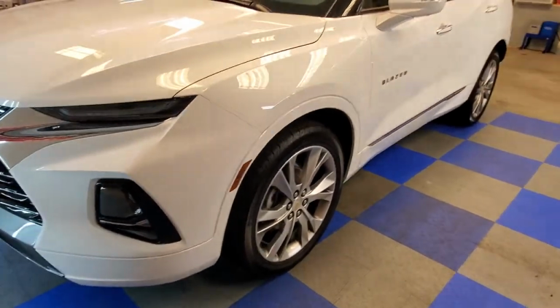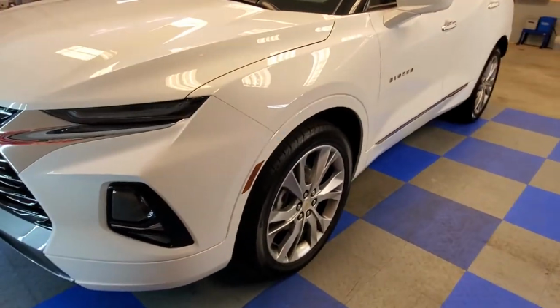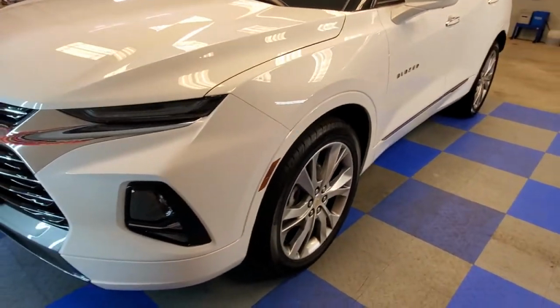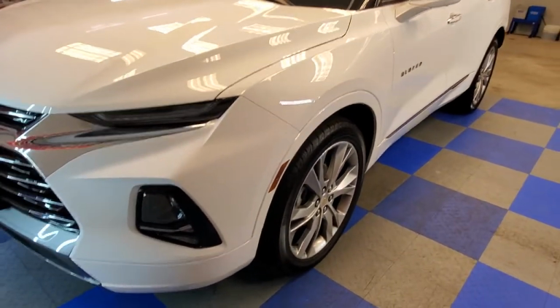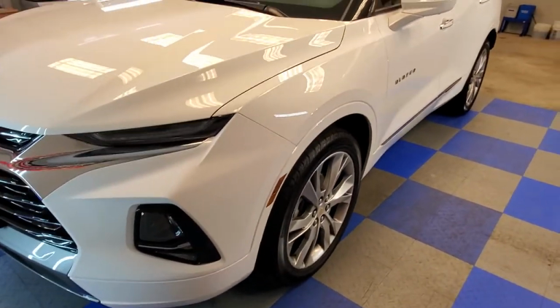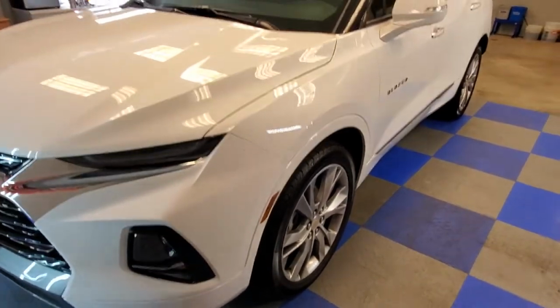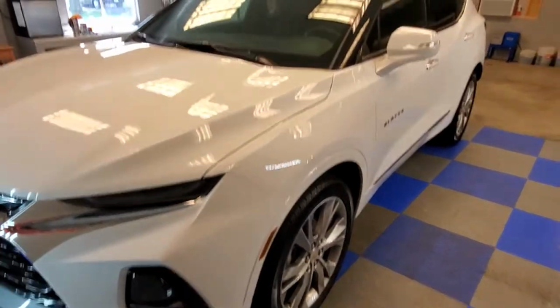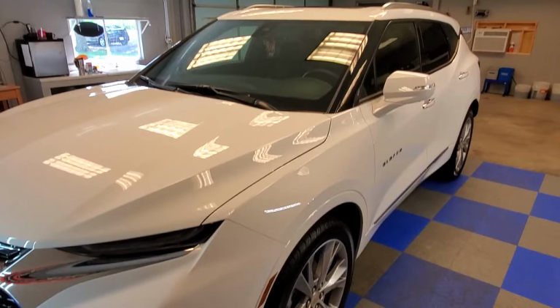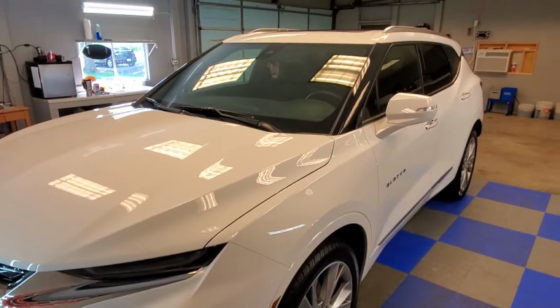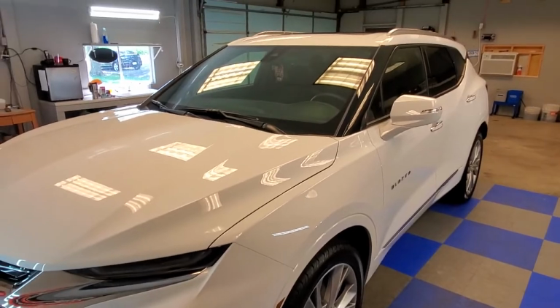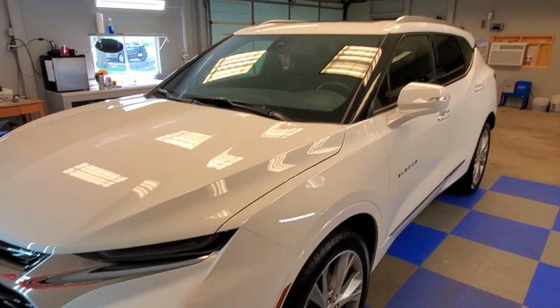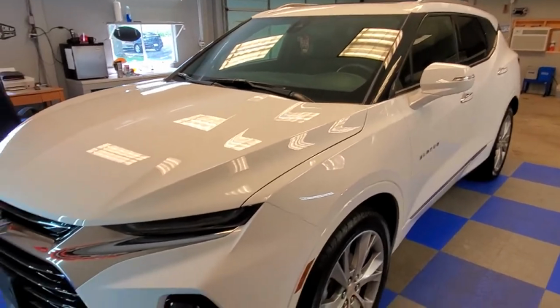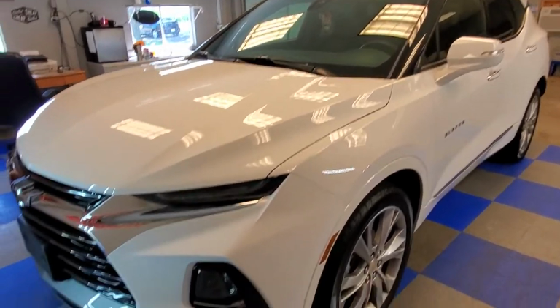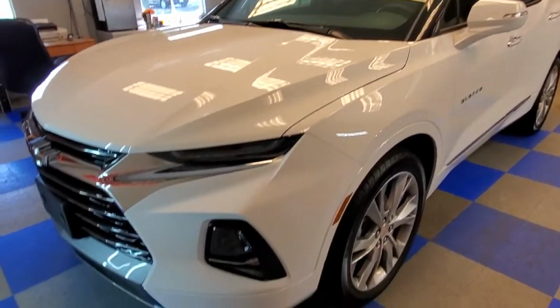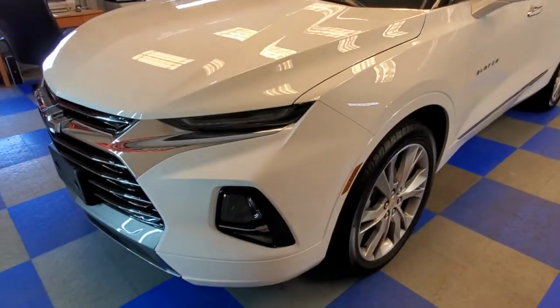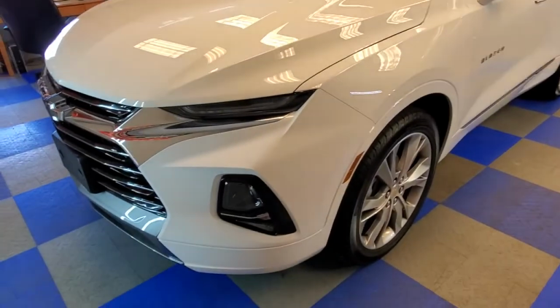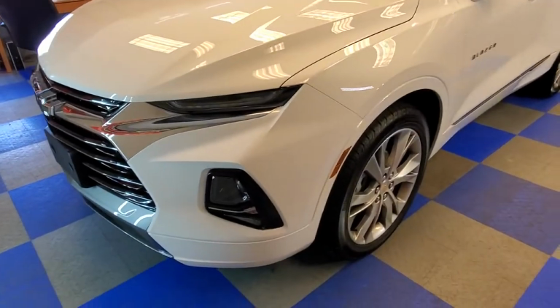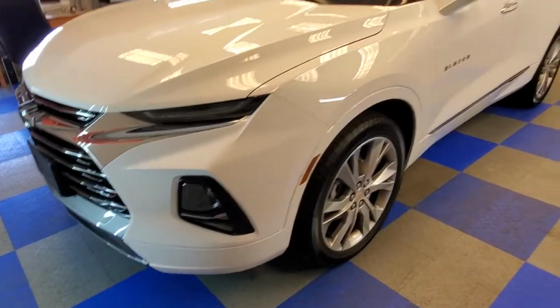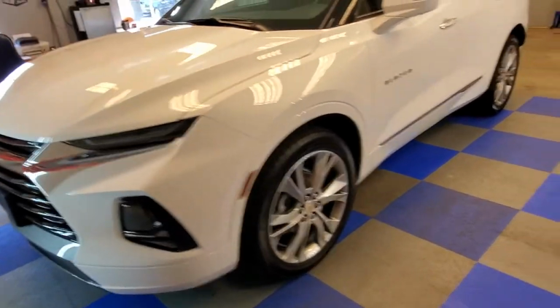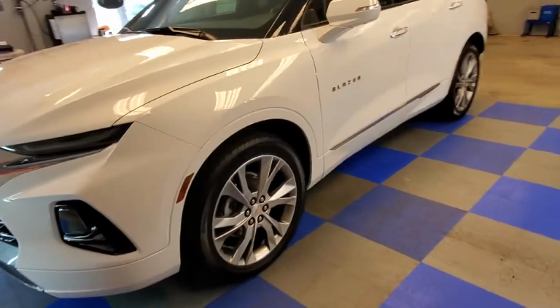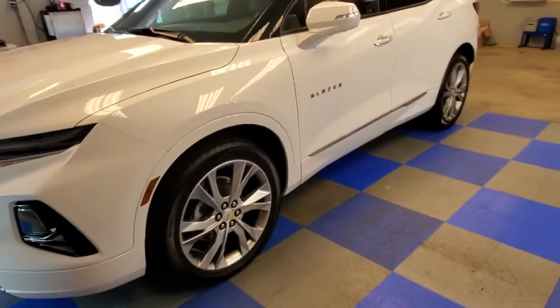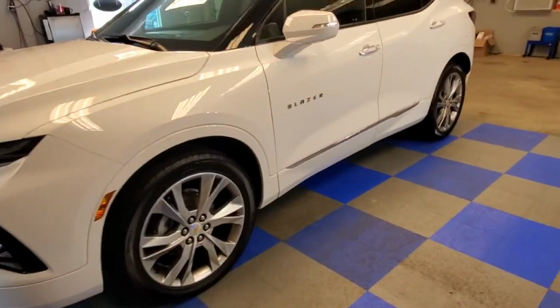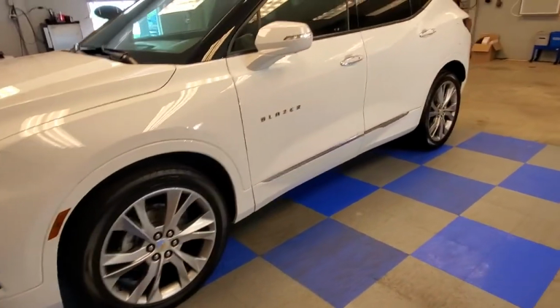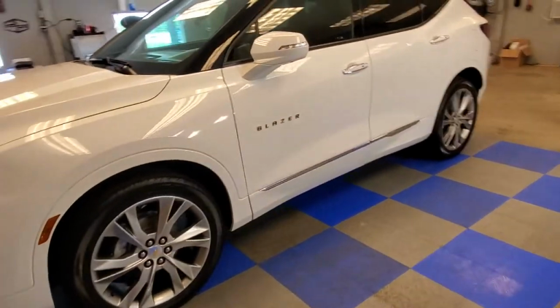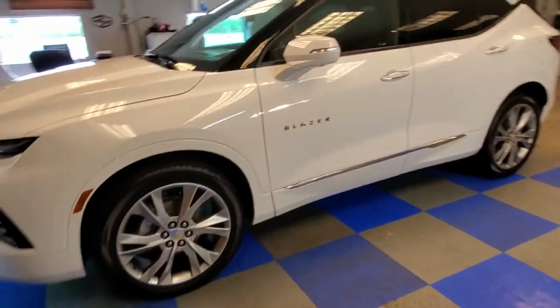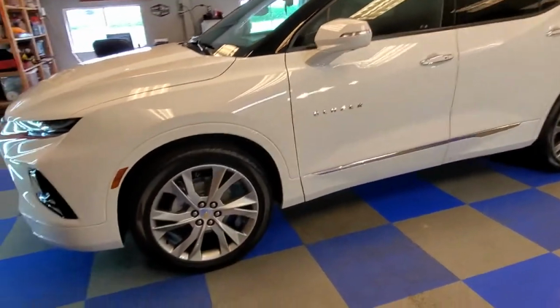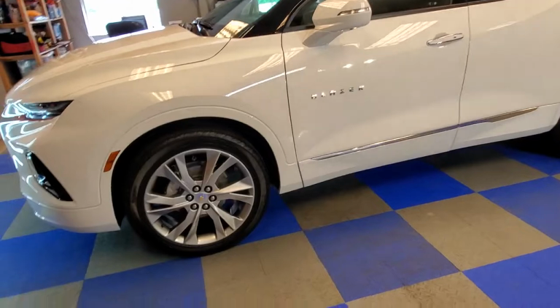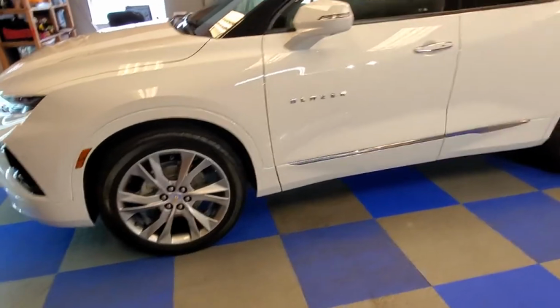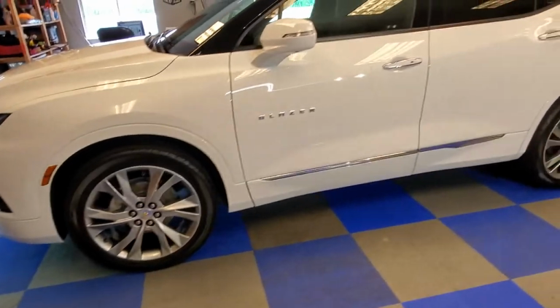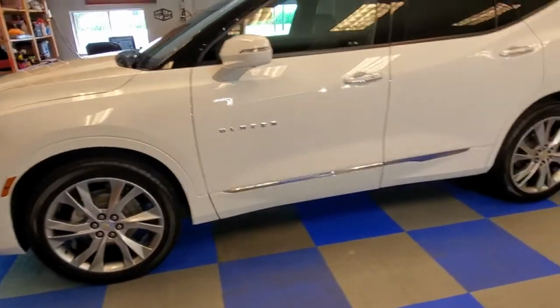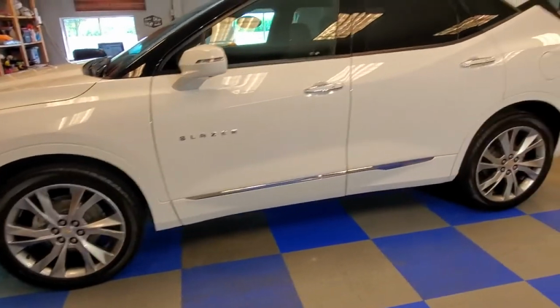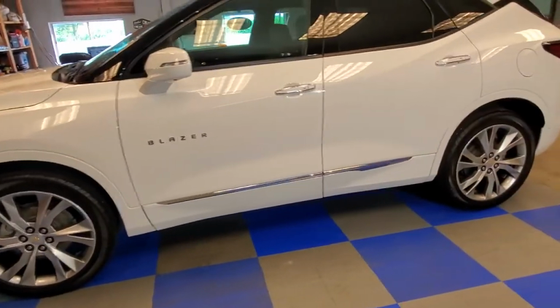We put Crystal Serum Ultra Plus XO on this beautiful Blazer Premier Edition. C5 on the wheels, G1 on the glass.